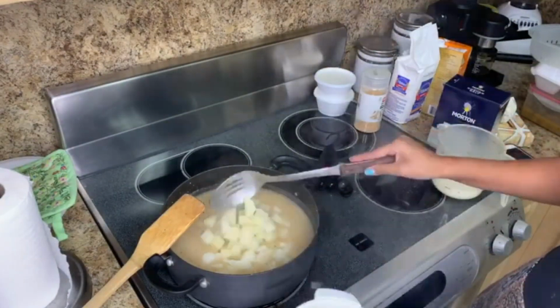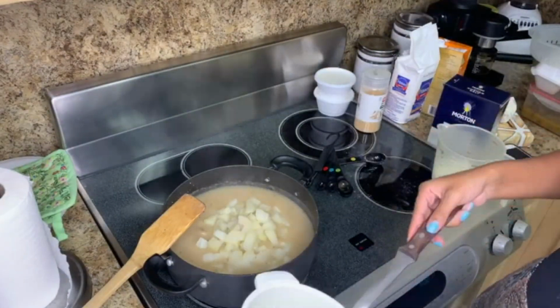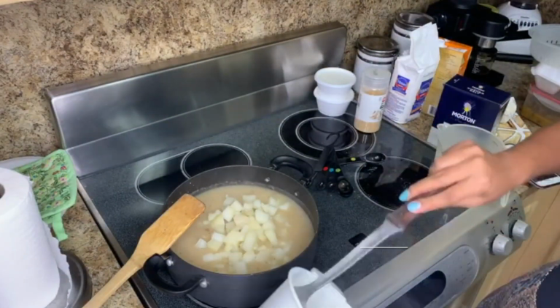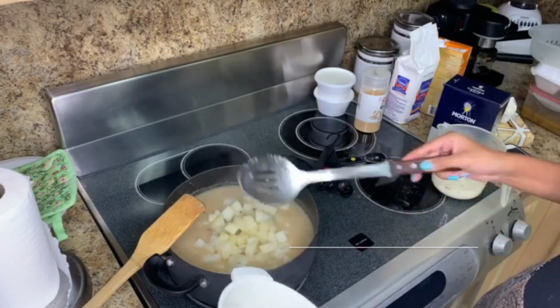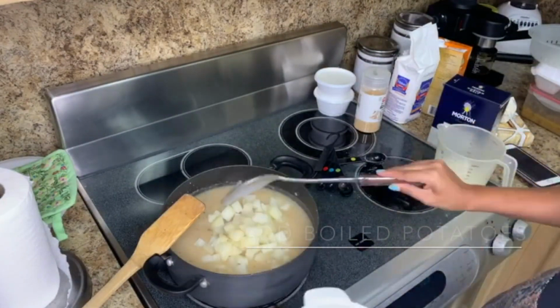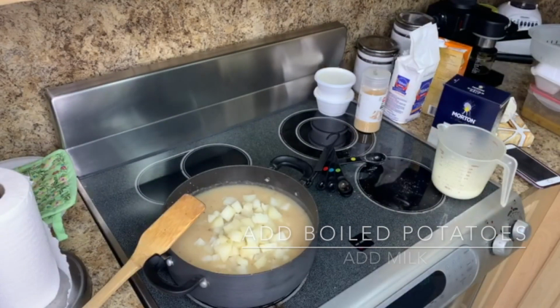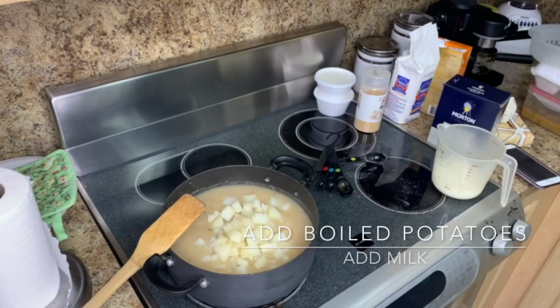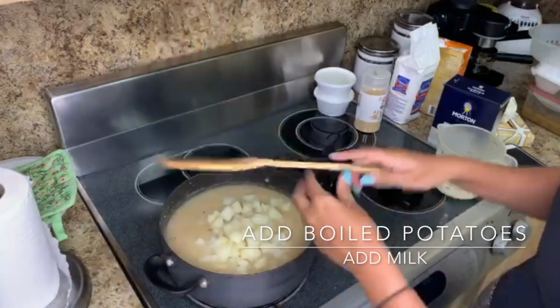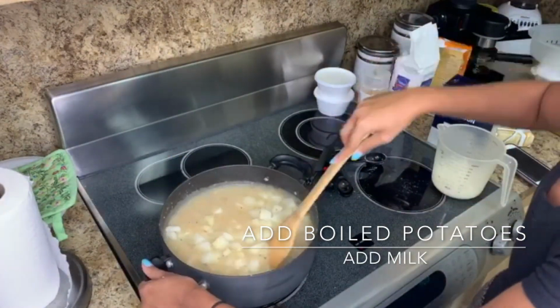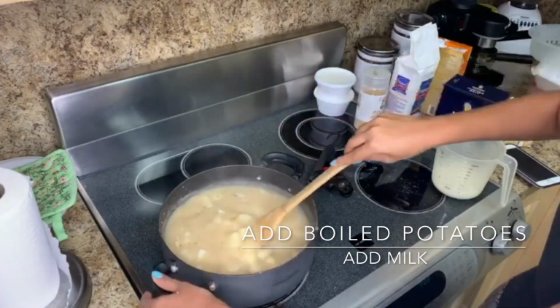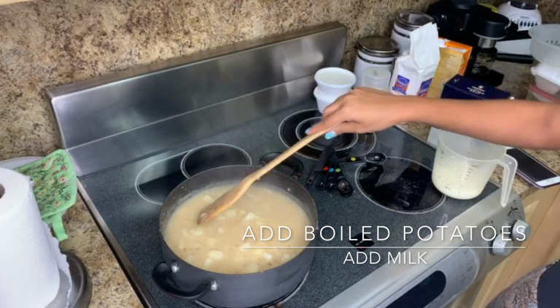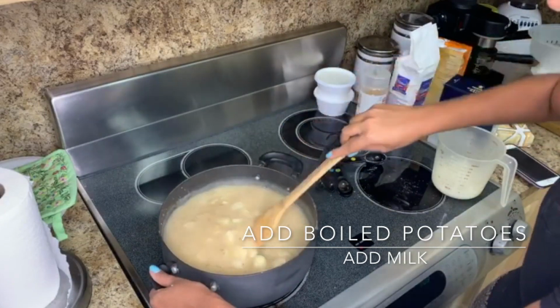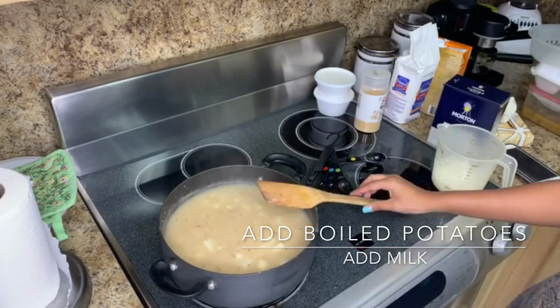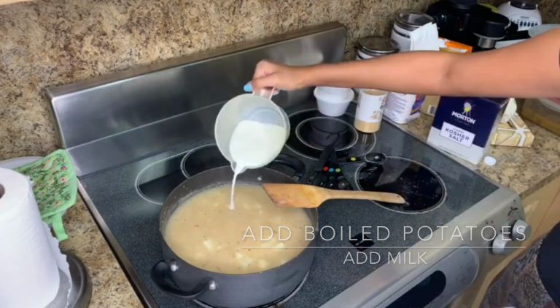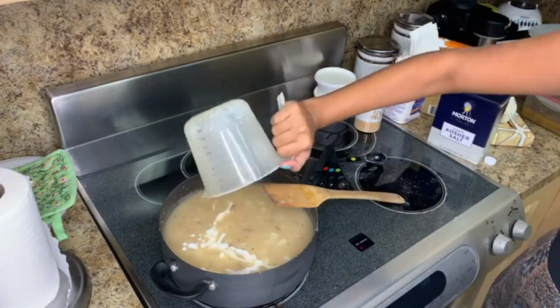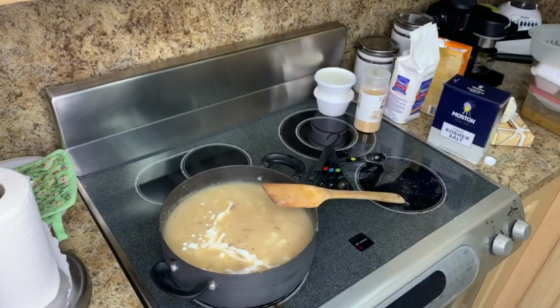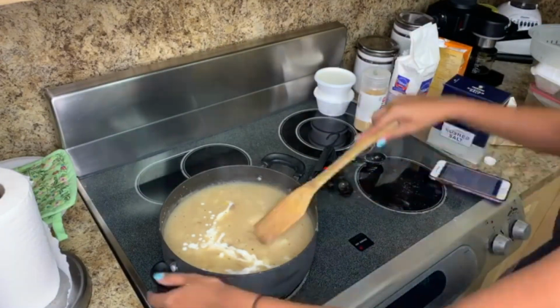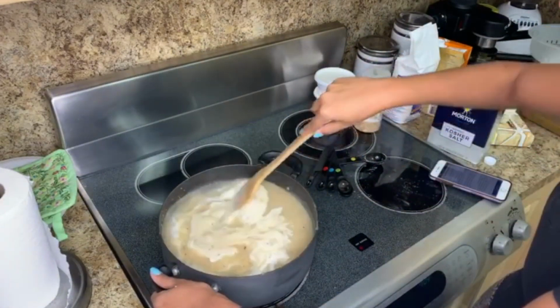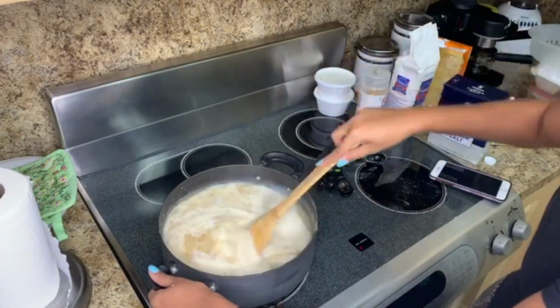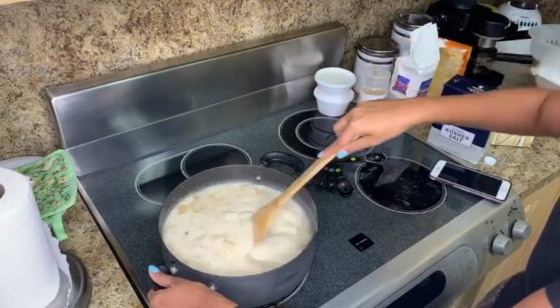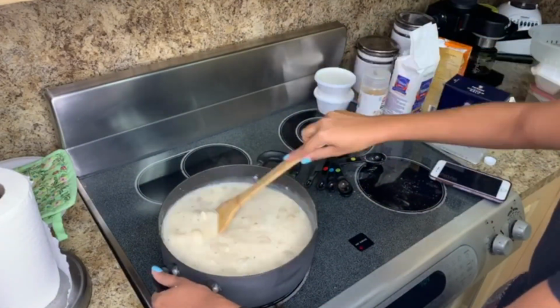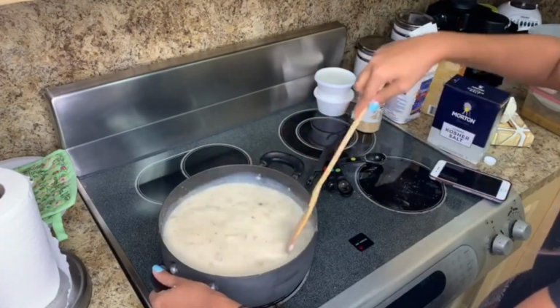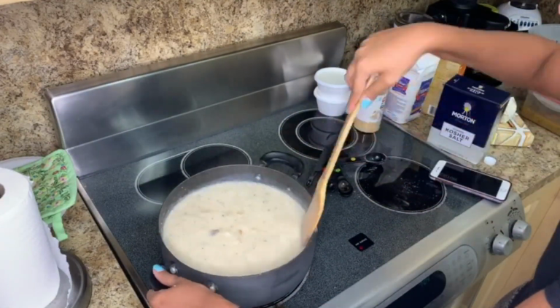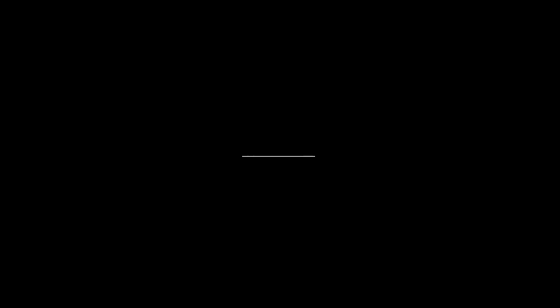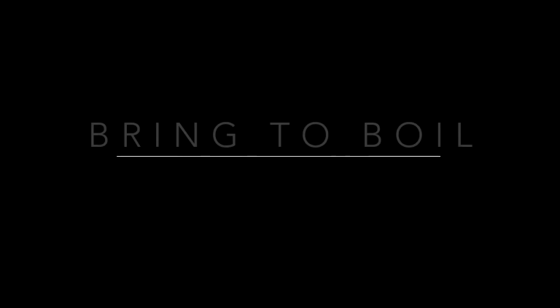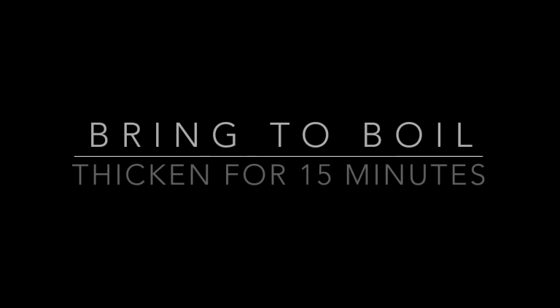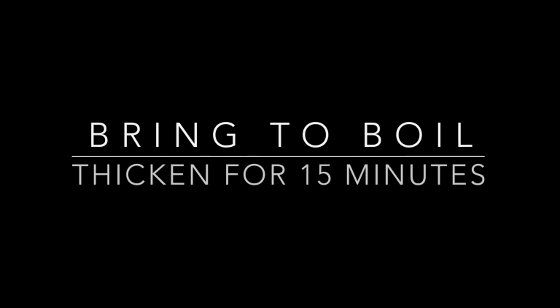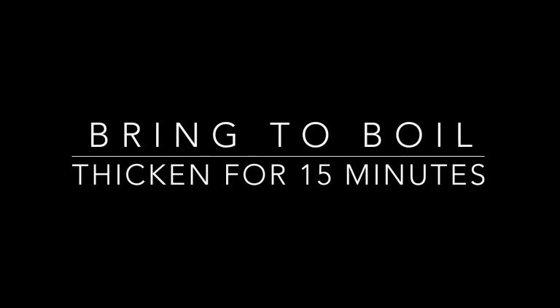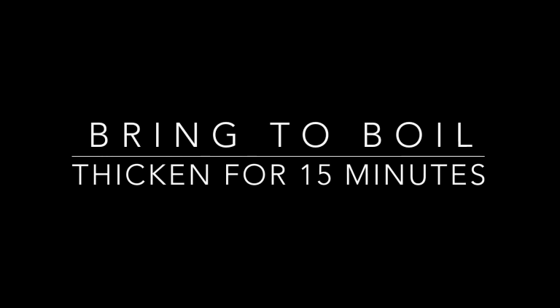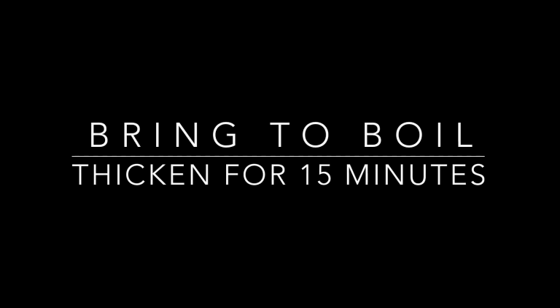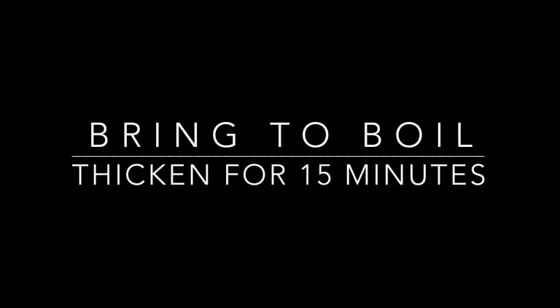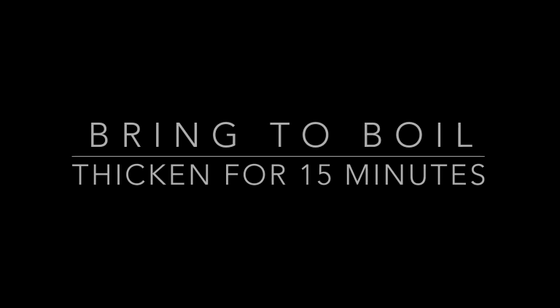Next I added the potatoes to the mix. The recipe says two potatoes but I used three instead. Then I added the milk. I let this boil, then put the temperature down to a simmer and let it thicken for about 15 minutes.